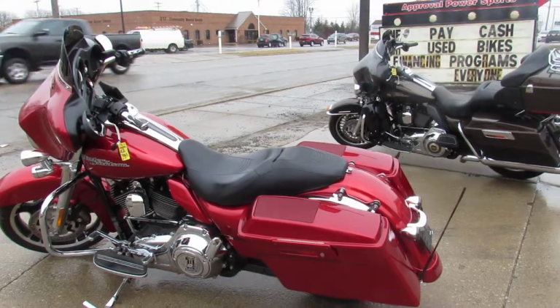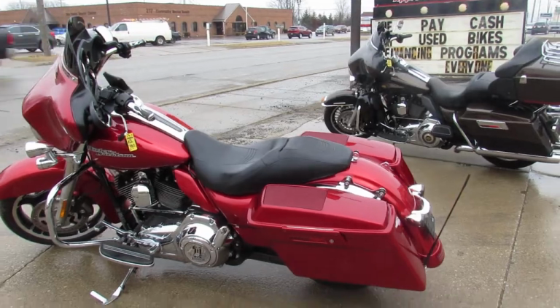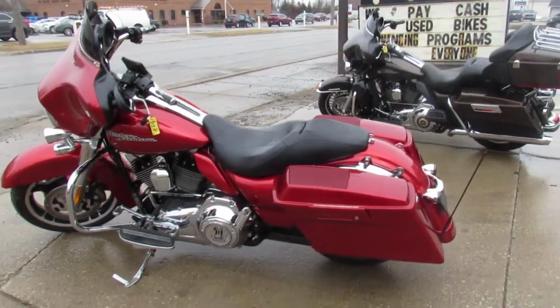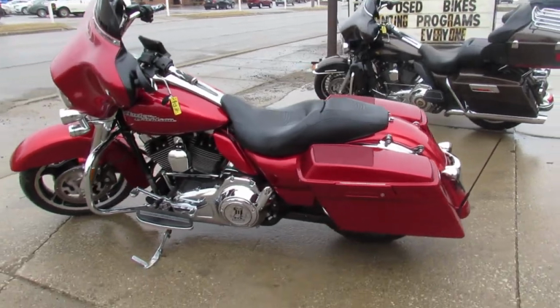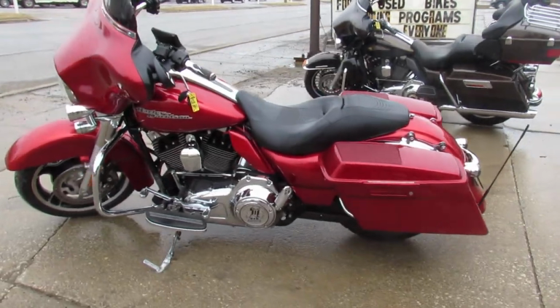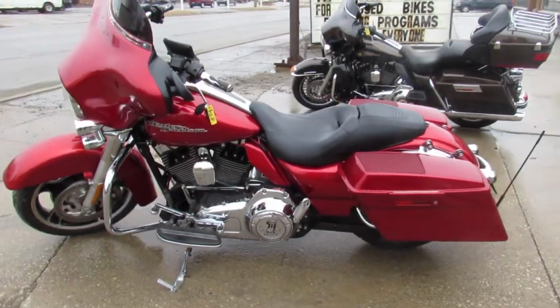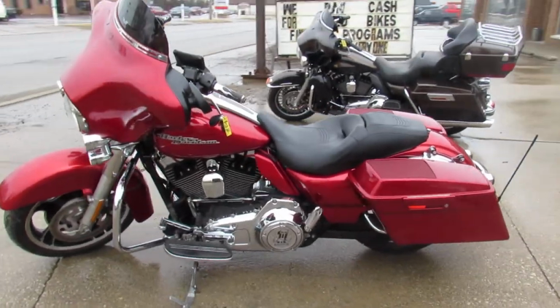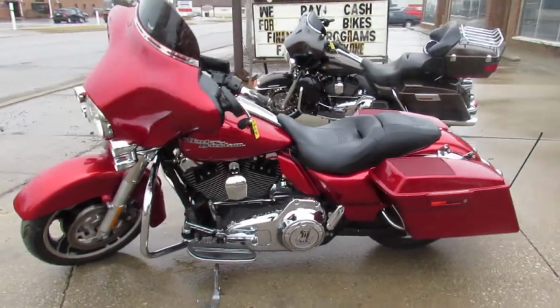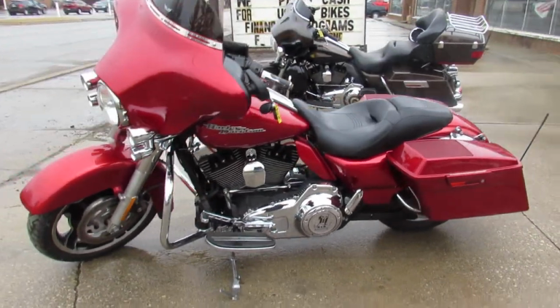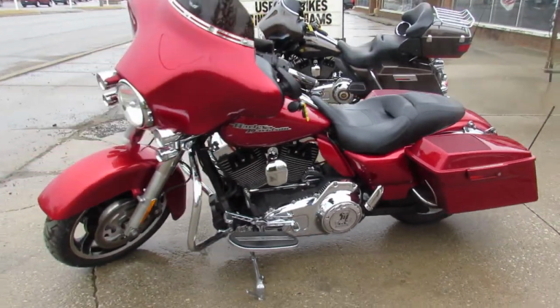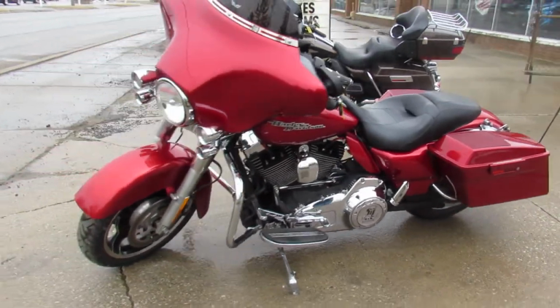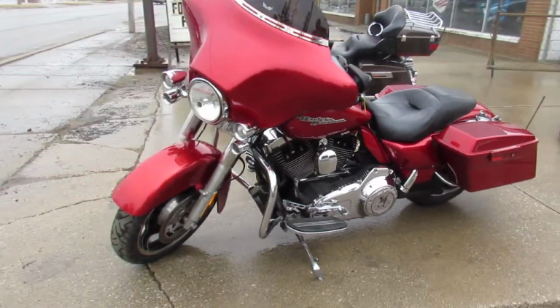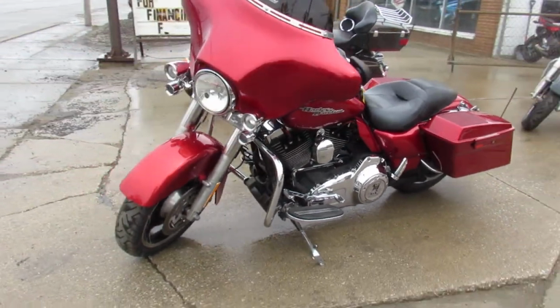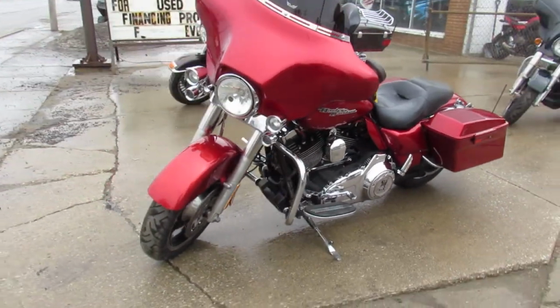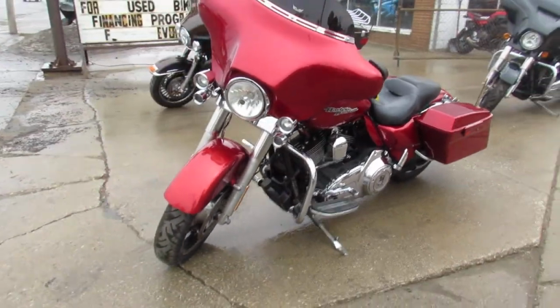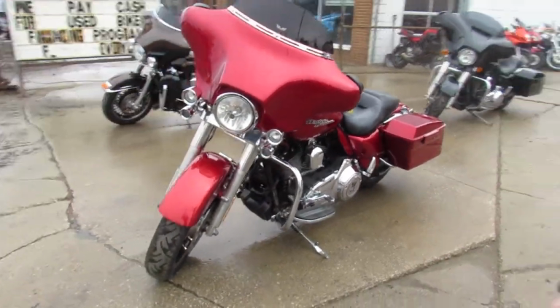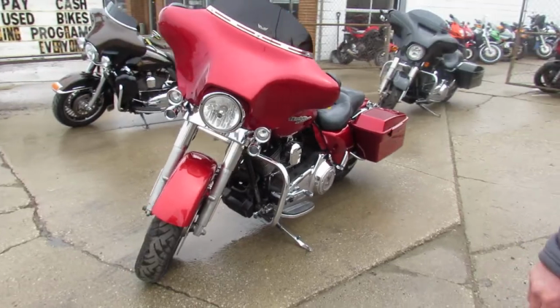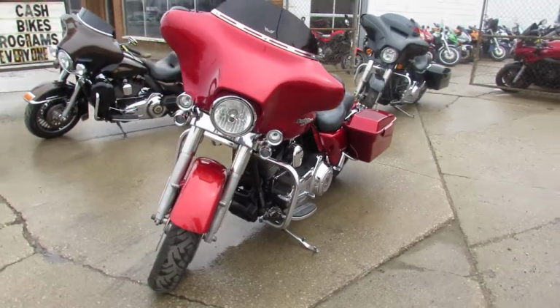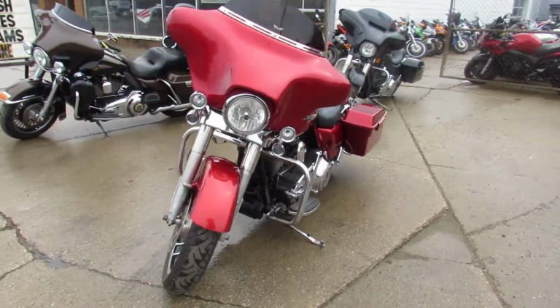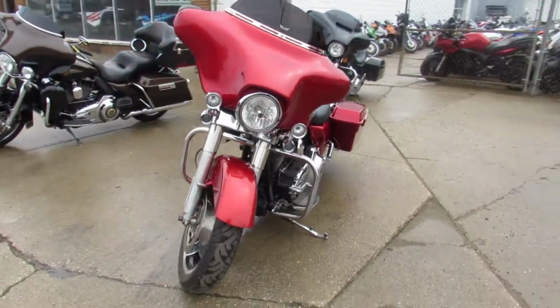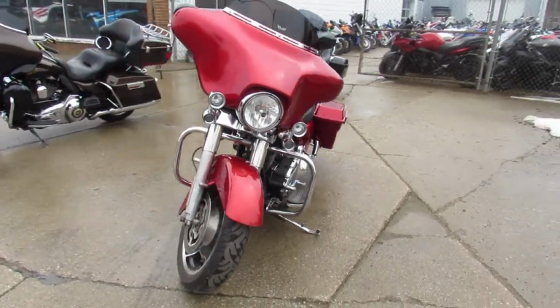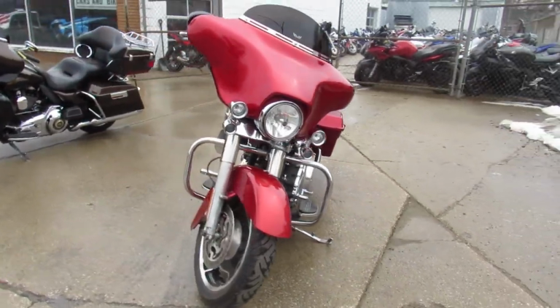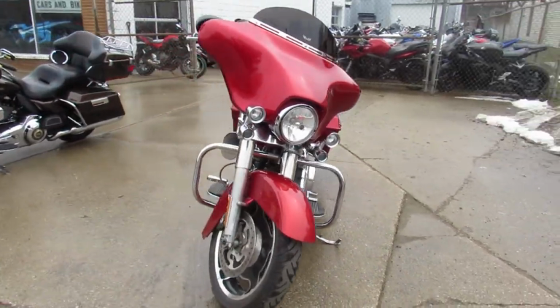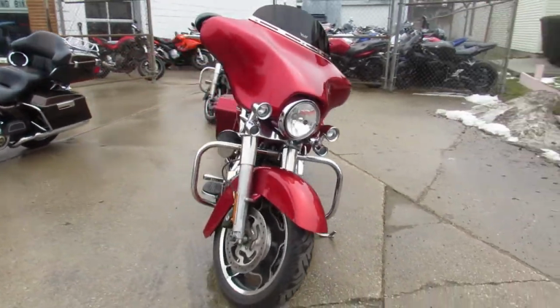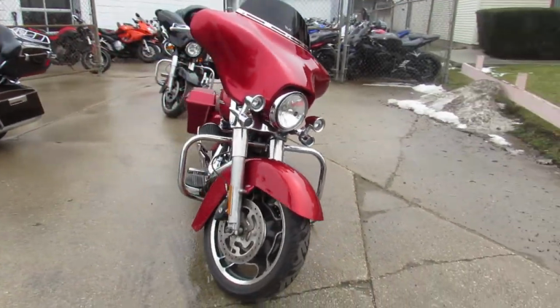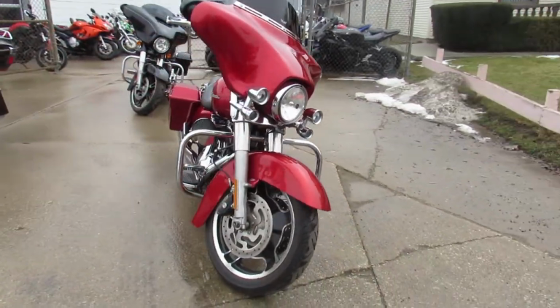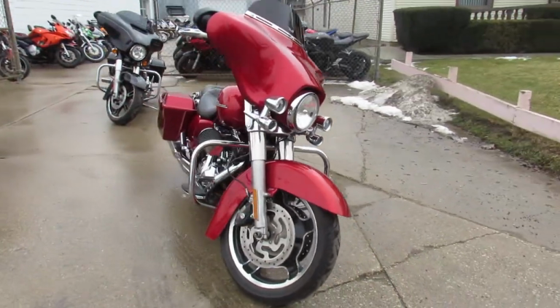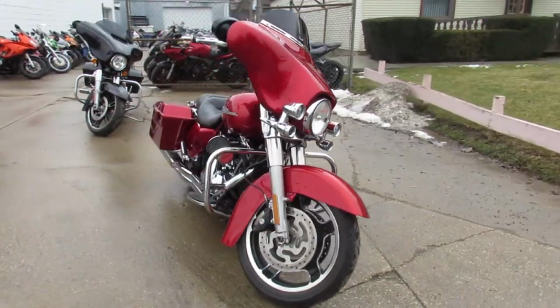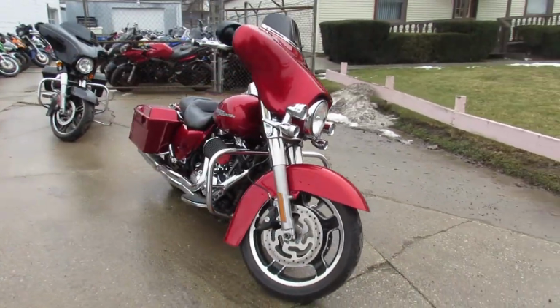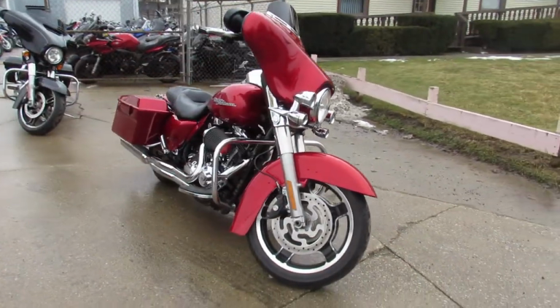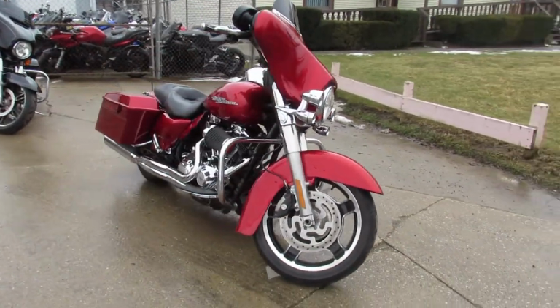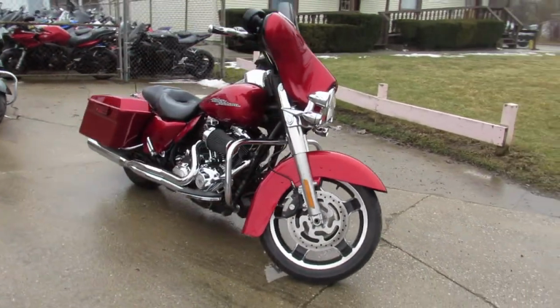Hey, what's up guys? It's Approval Powersports doing some videos. Spring's right around the corner. We've got over 450 used bikes, guarantee financing, out-of-state financing, nationwide shipping.